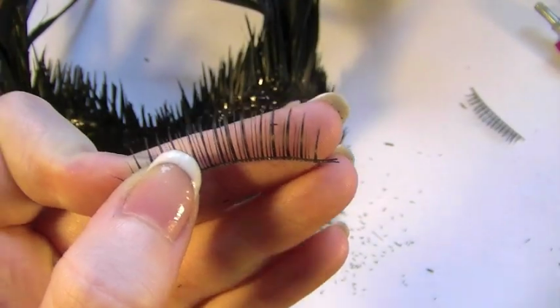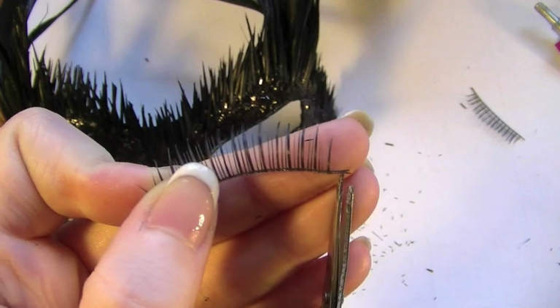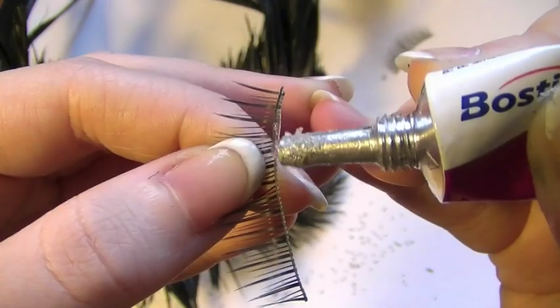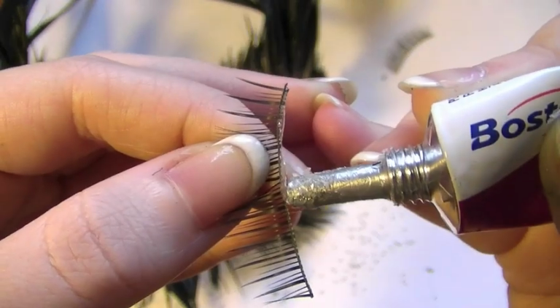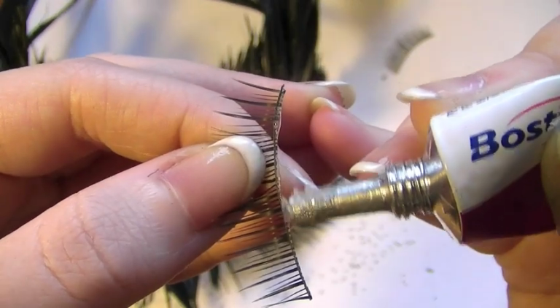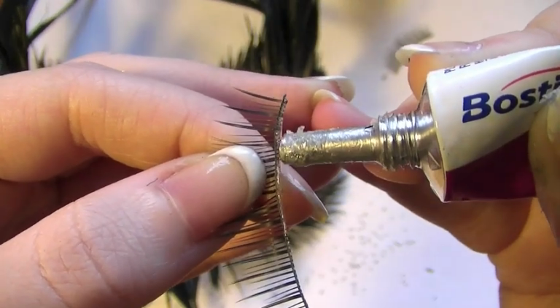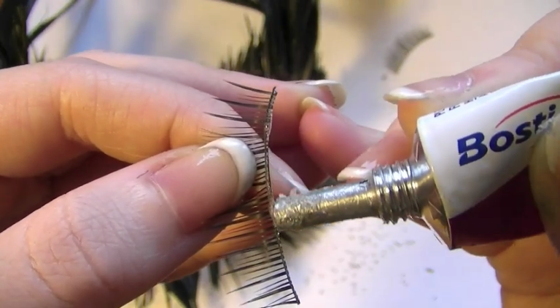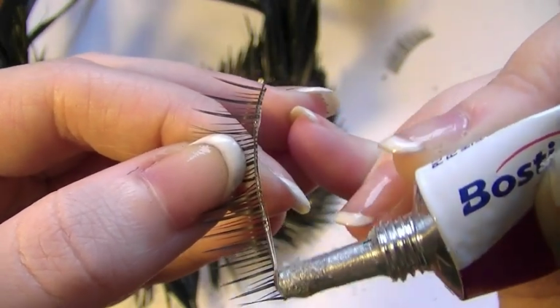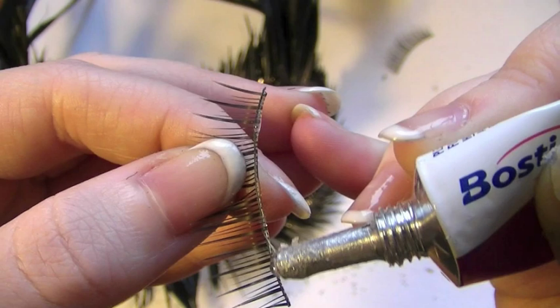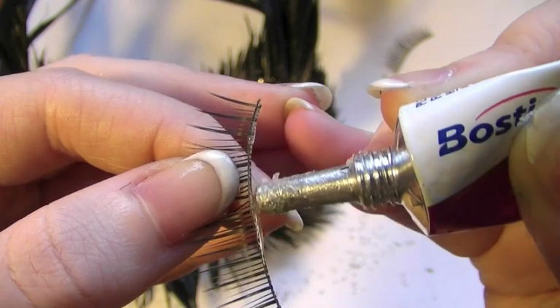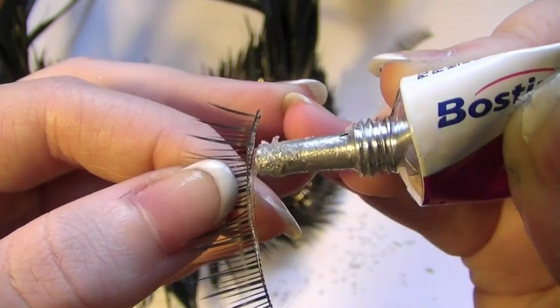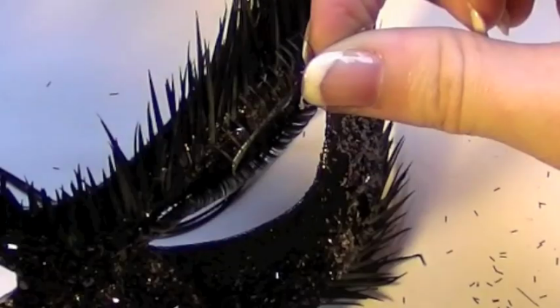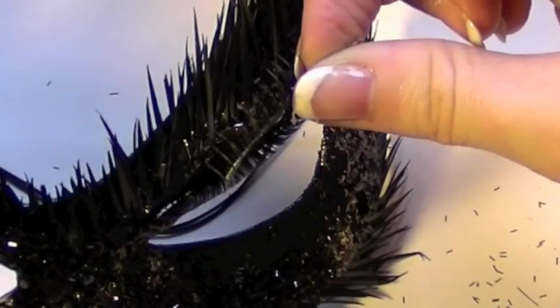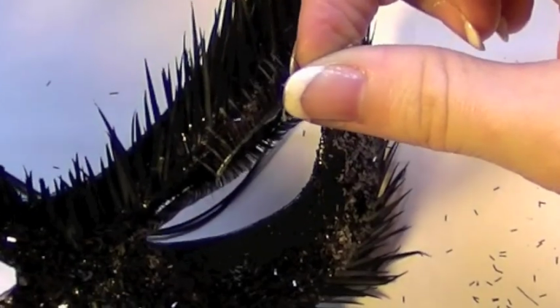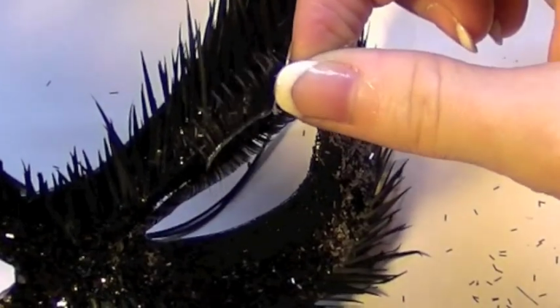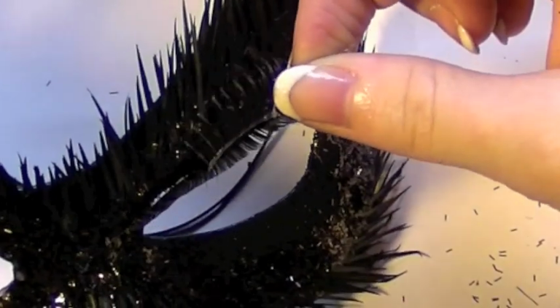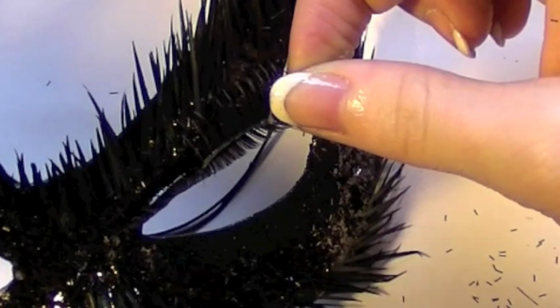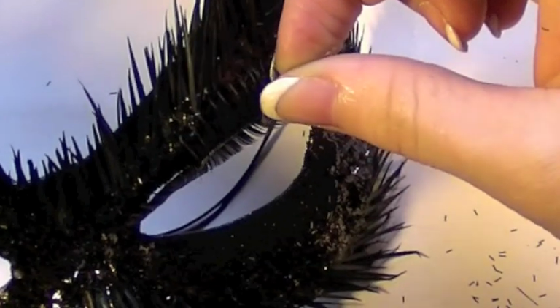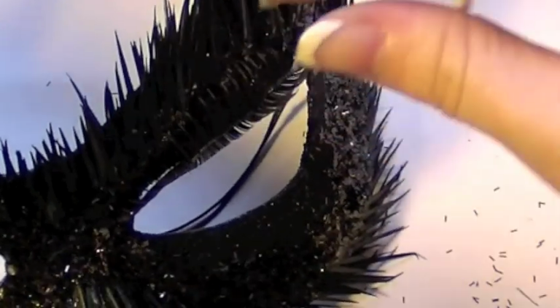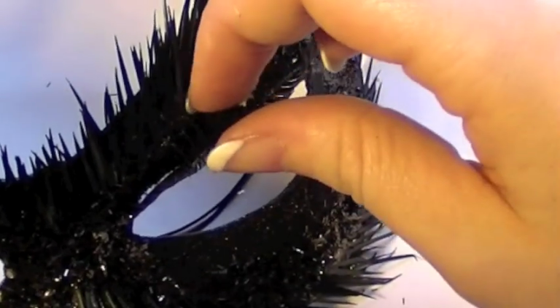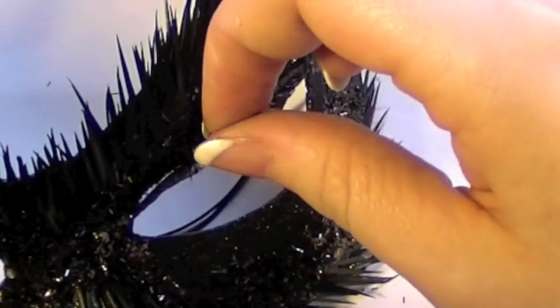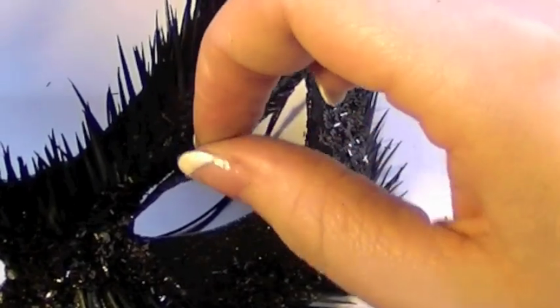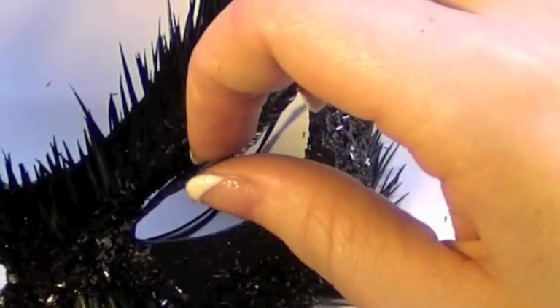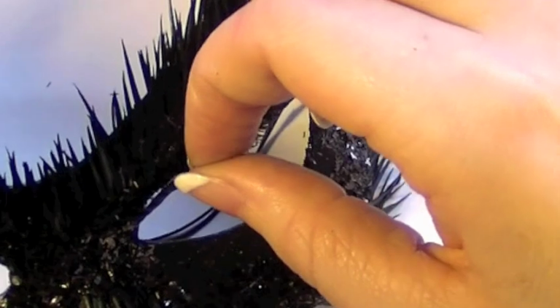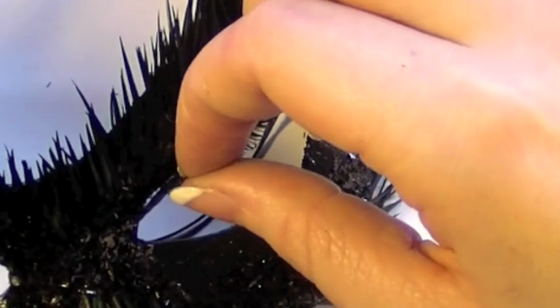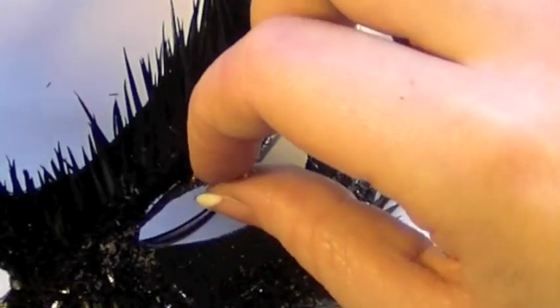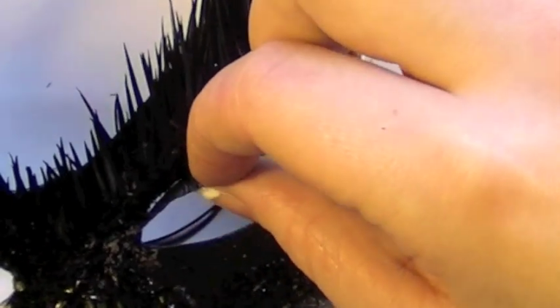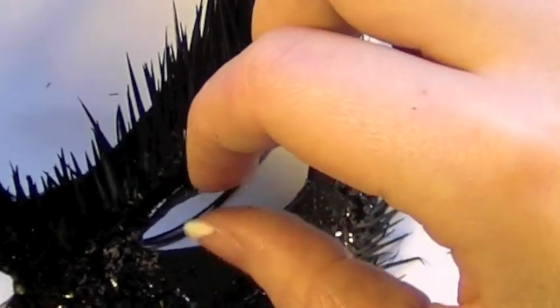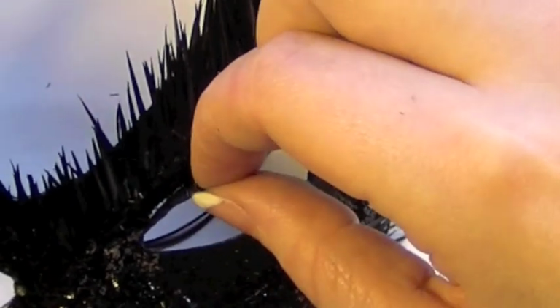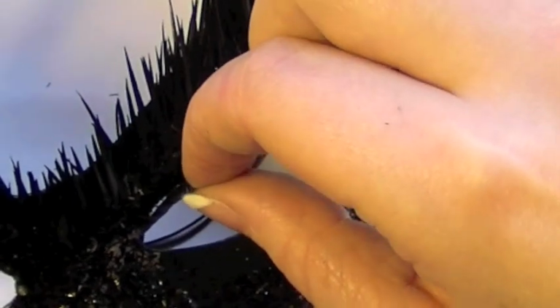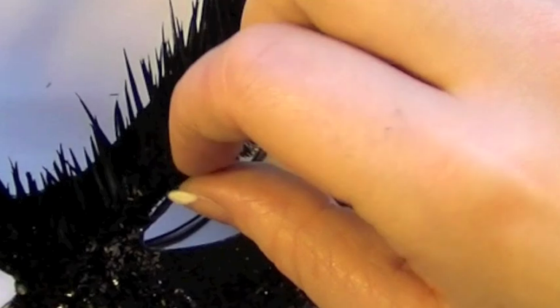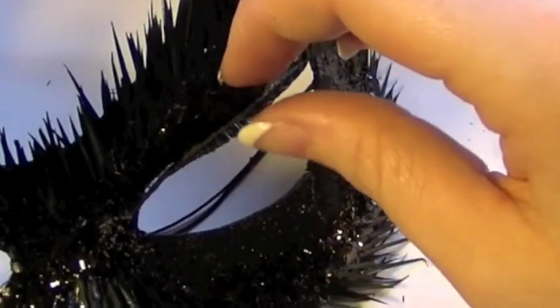Now I'm going to be taking a less voluminous pair of lashes and applying some glue just as if it was duo glue on the lash line. Then you're going to take it and apply it in between the two lashes which were on the lash line previously. This will hide the fact that it's two lashes and make it look more like it's one very large lash line.